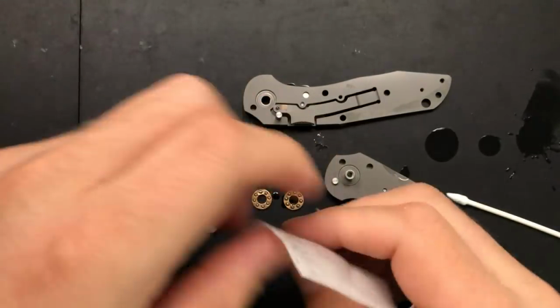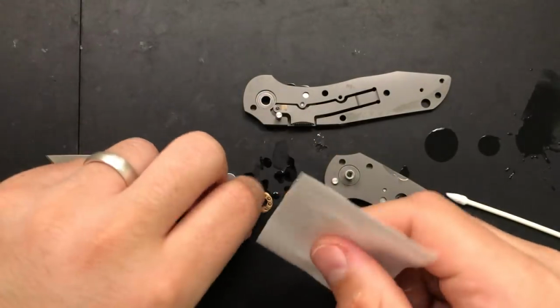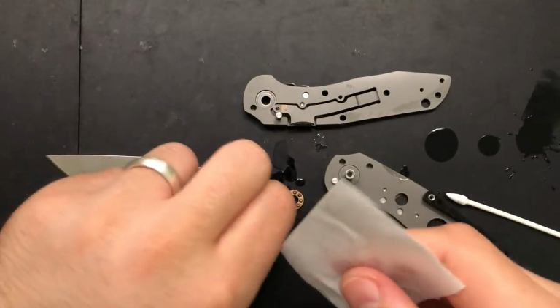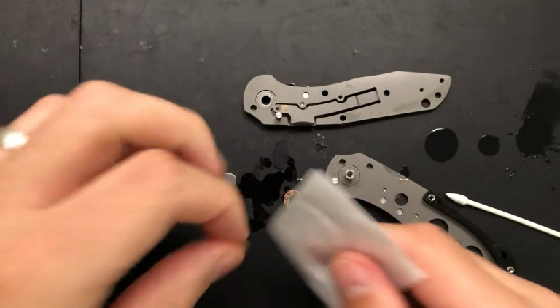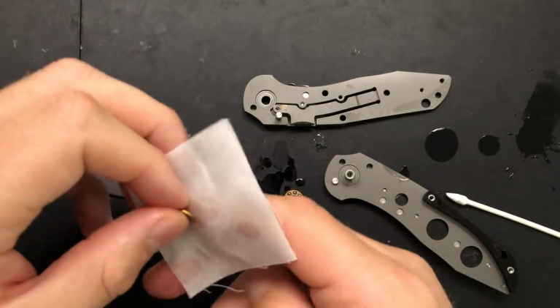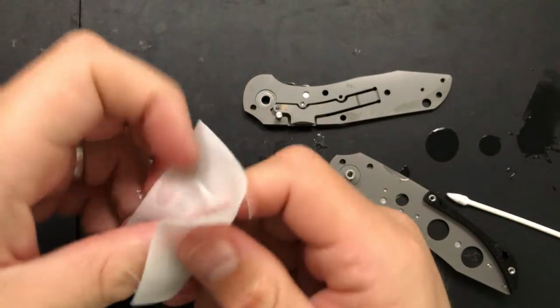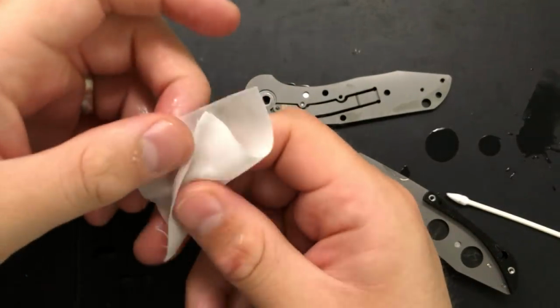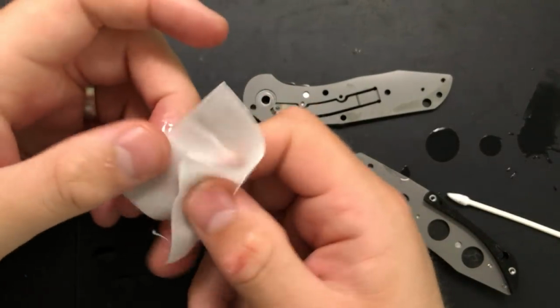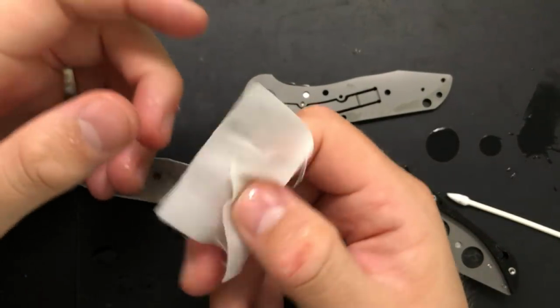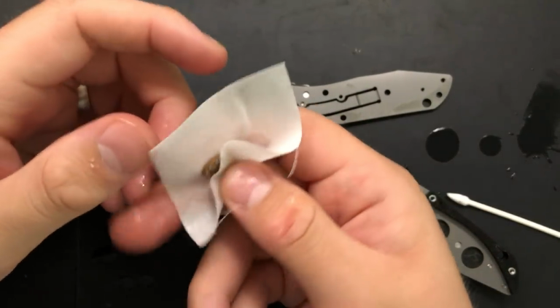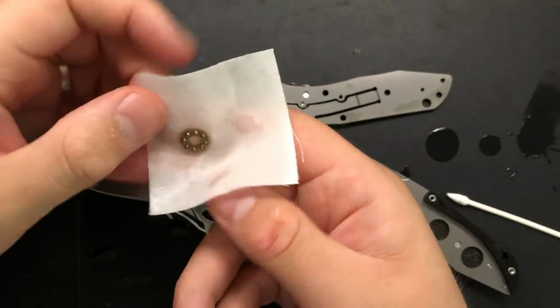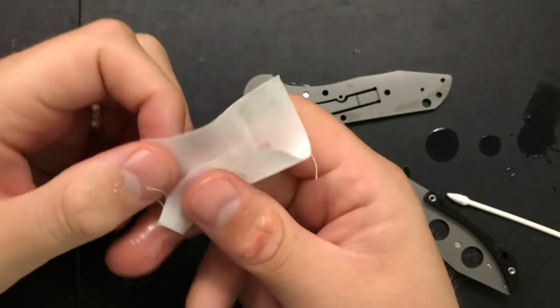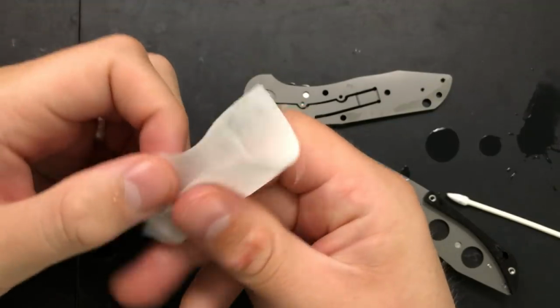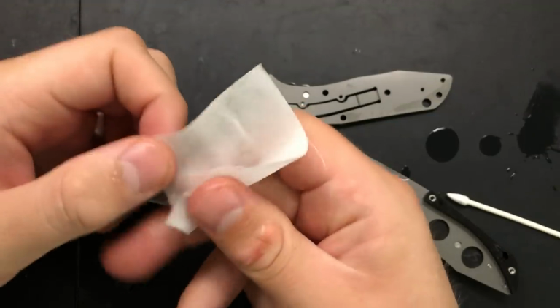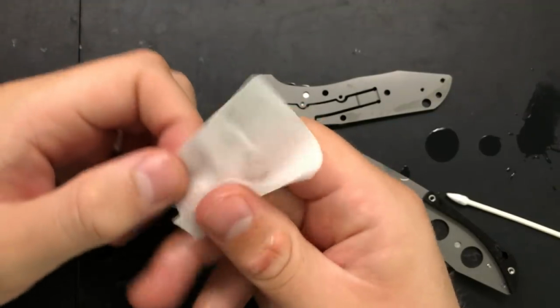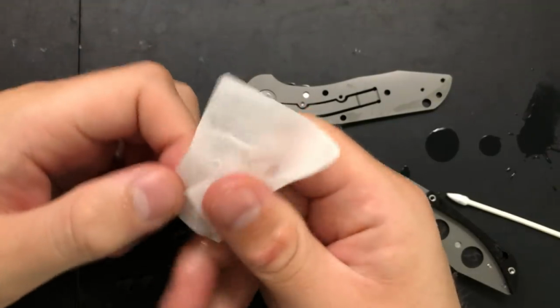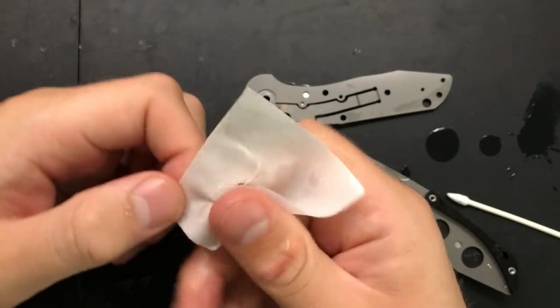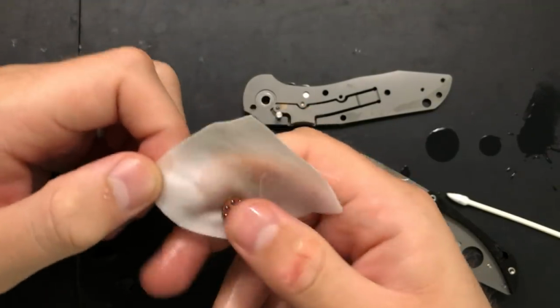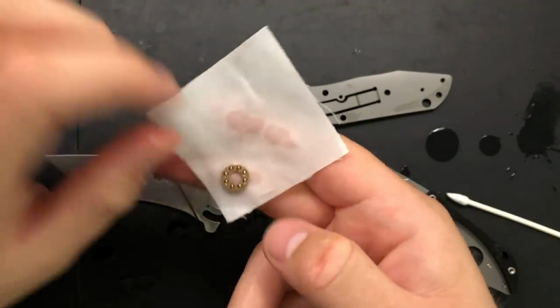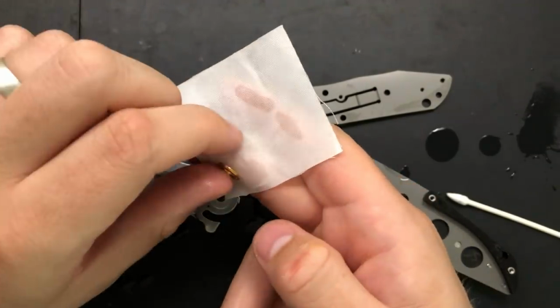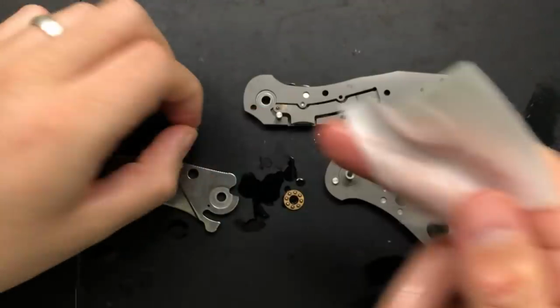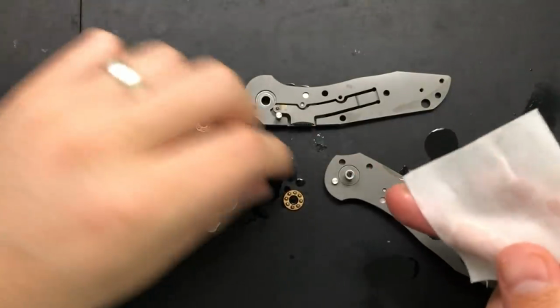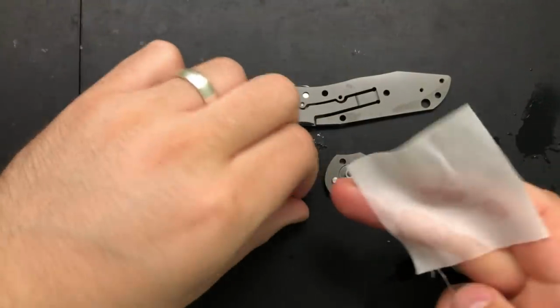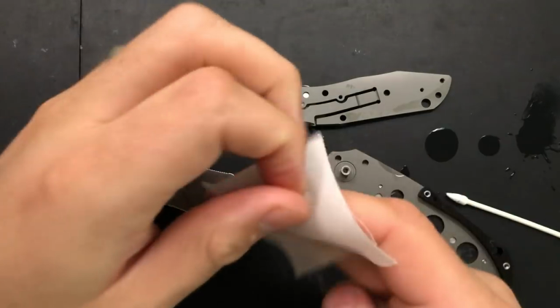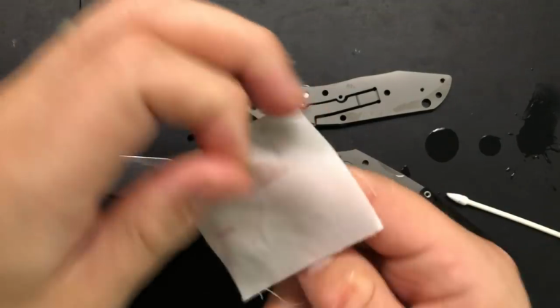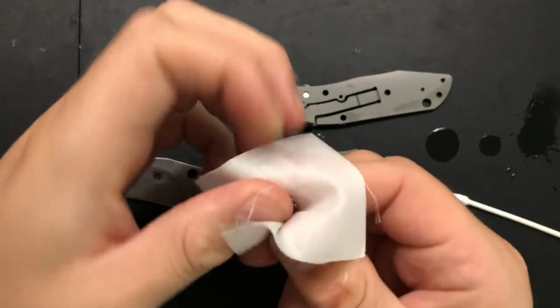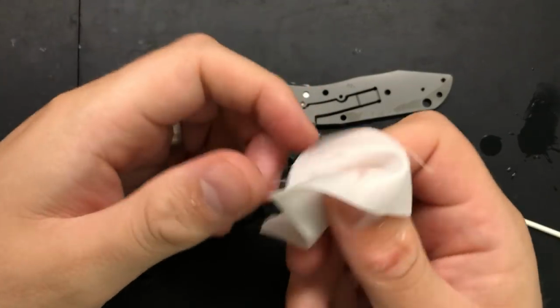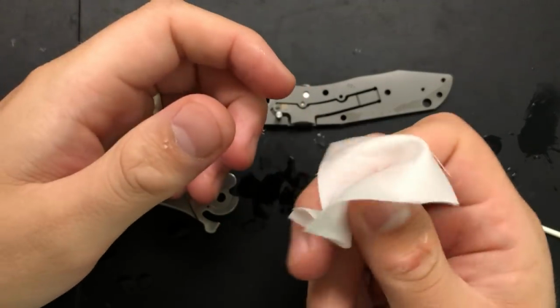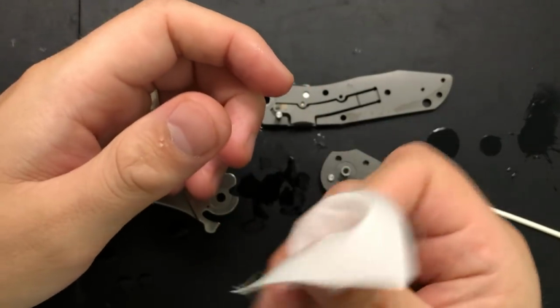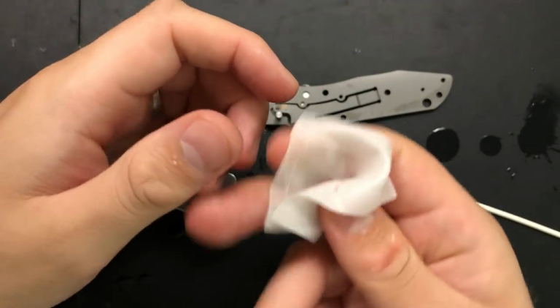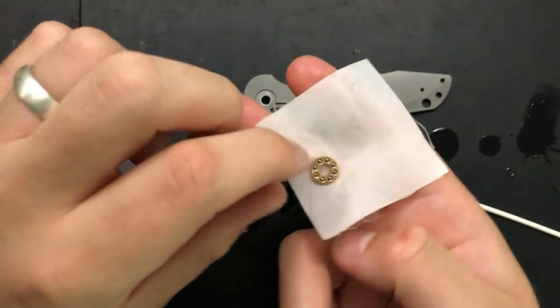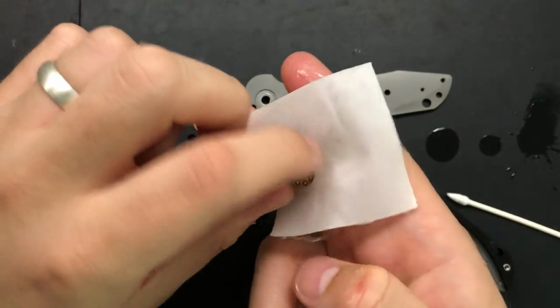The way that I'm gonna do that is right here — pouring some booze onto the cloth, and then just kind of running the bearing between my fingers here. That'll spin the balls within their little race. And there we go. Beautiful.